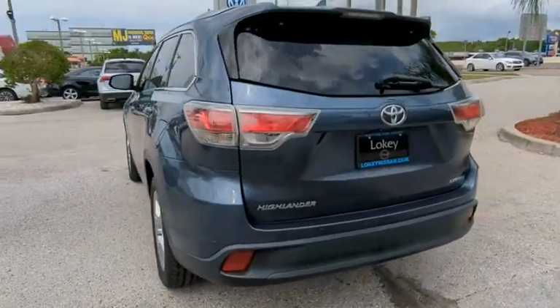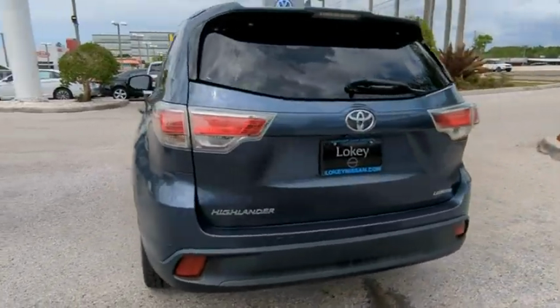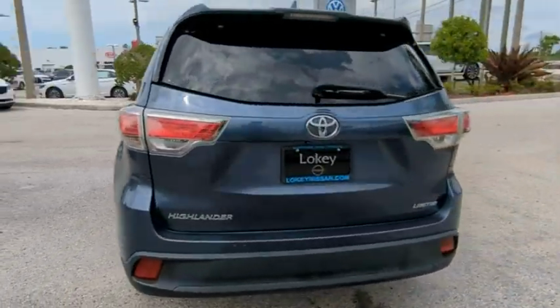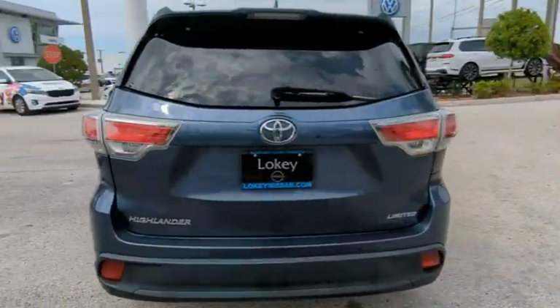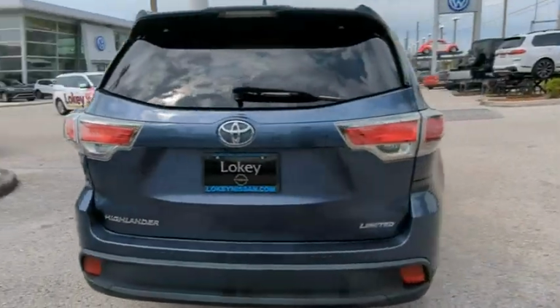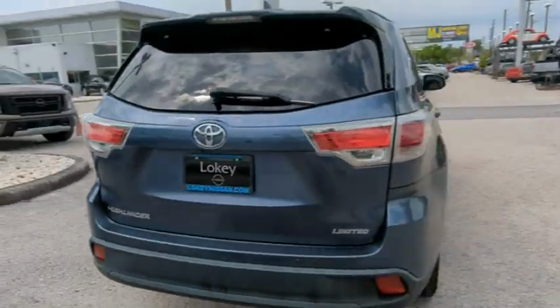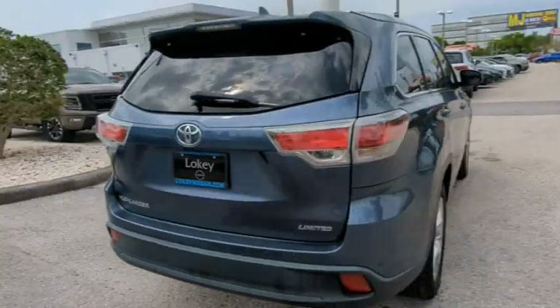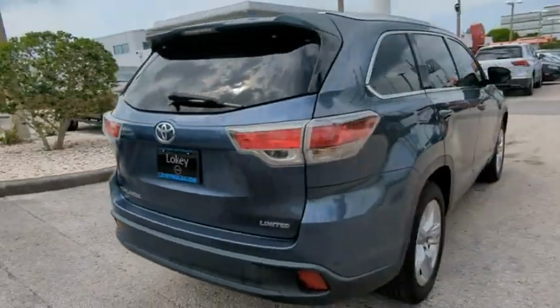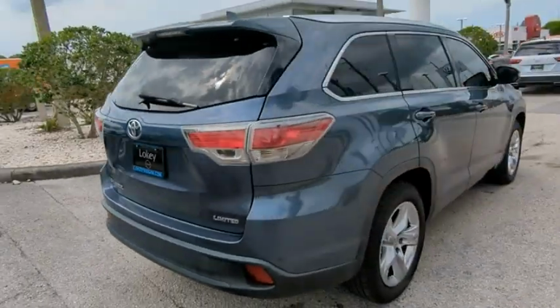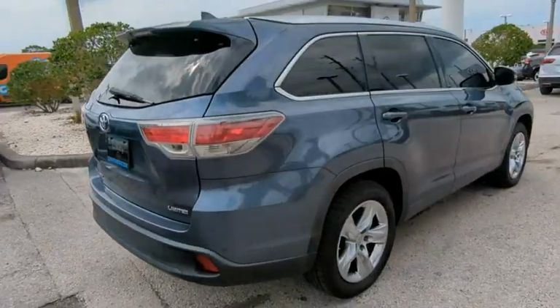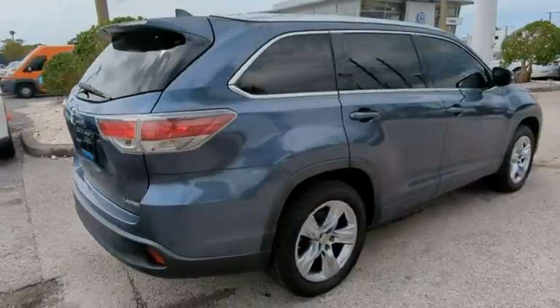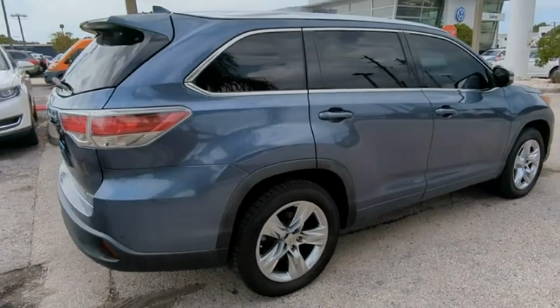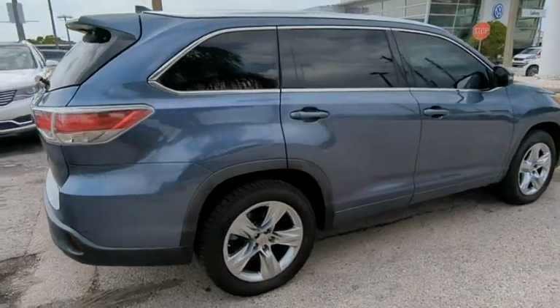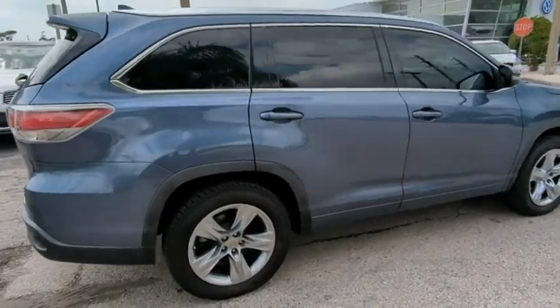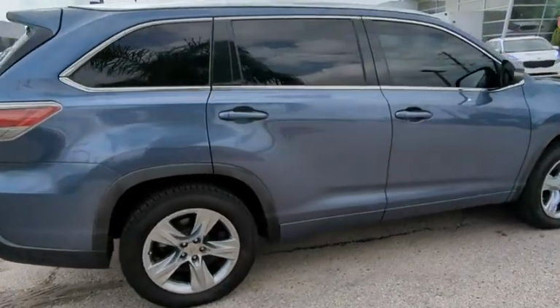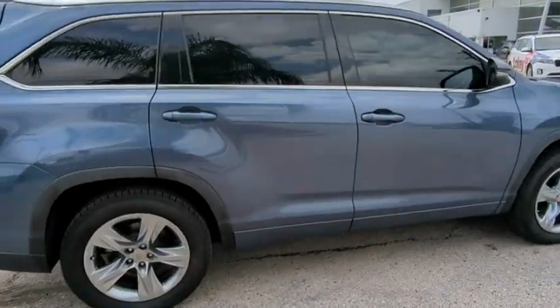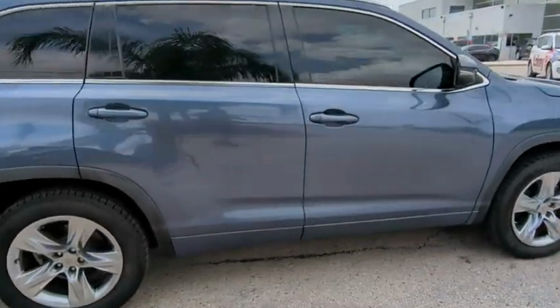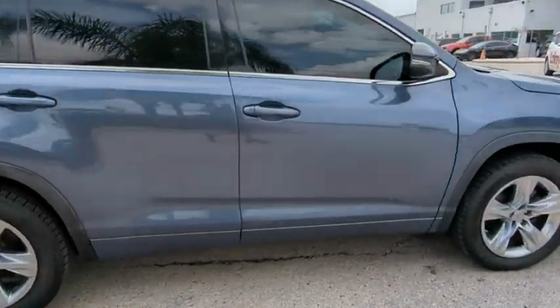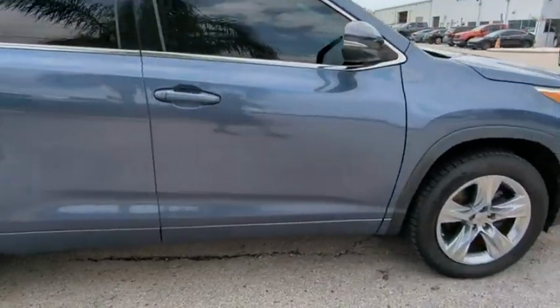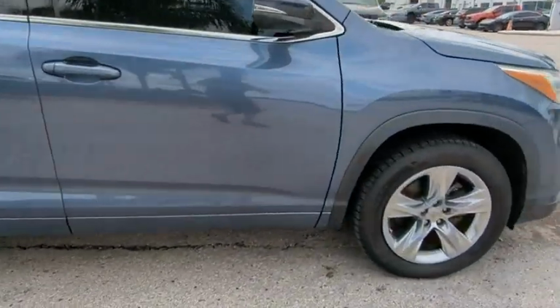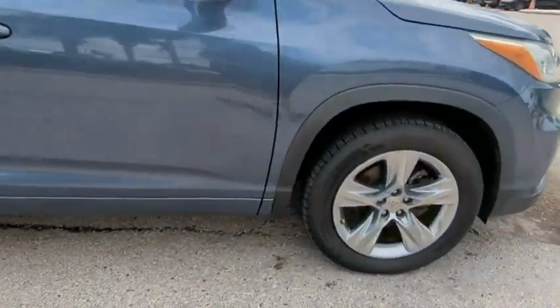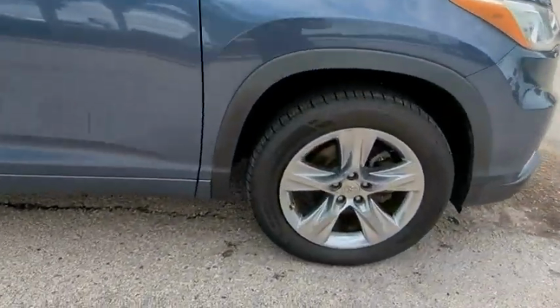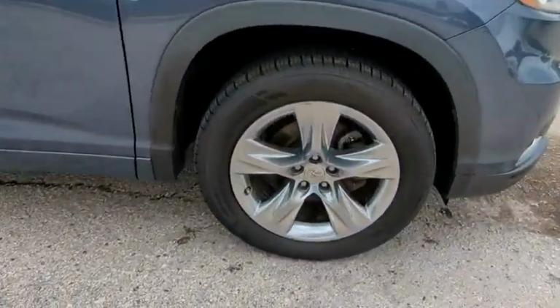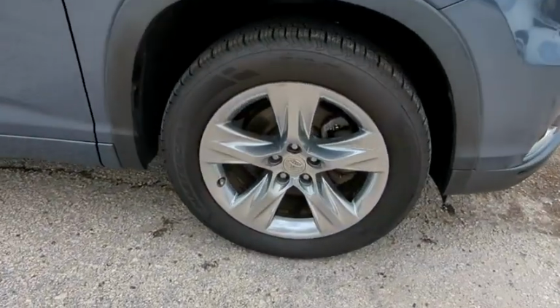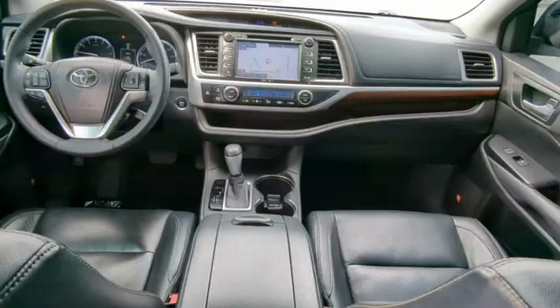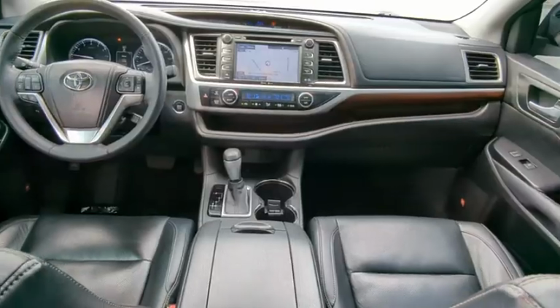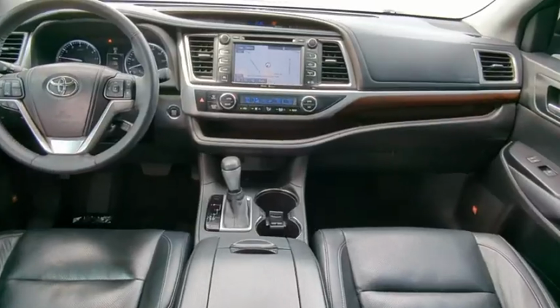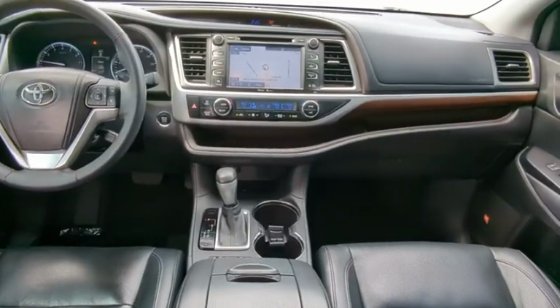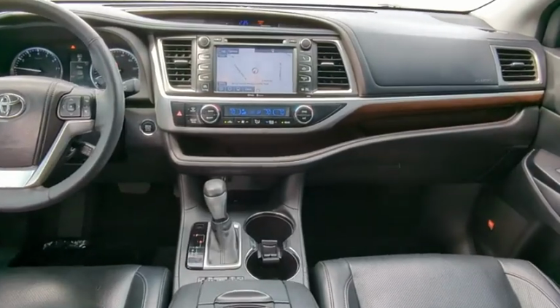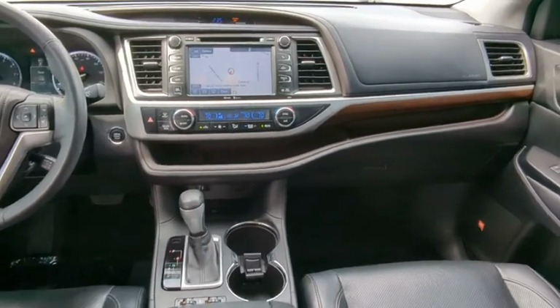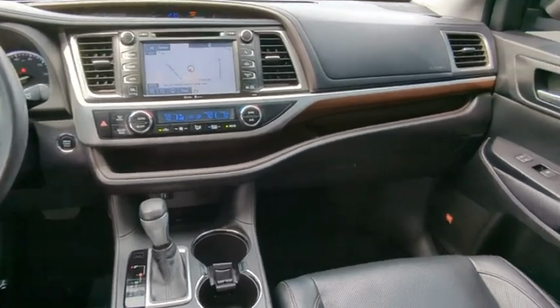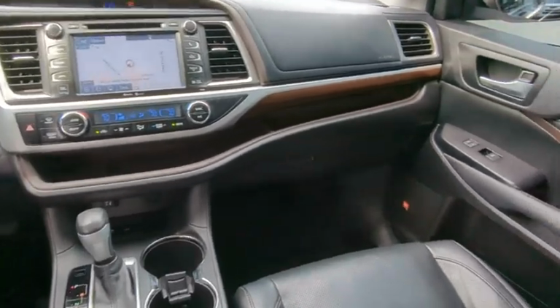The Highlander offers seating for up to seven and features Toyota's innovative center-stow design. The second row bench seat folds away, leaving a pair of captain's chairs.